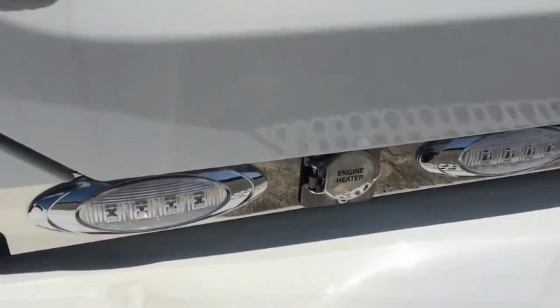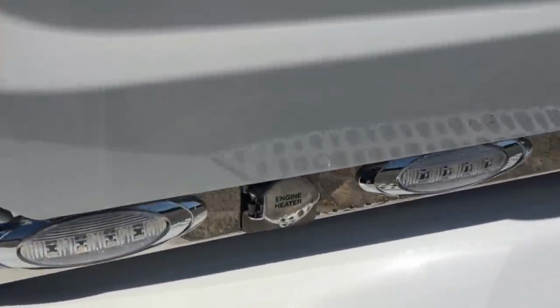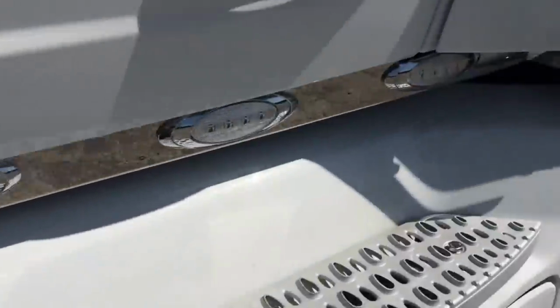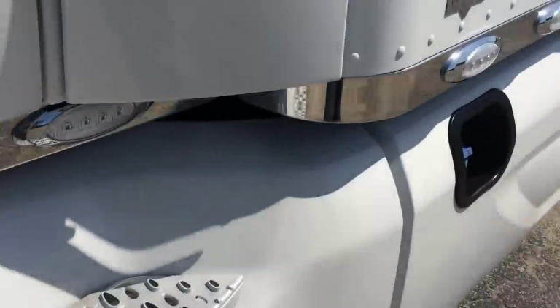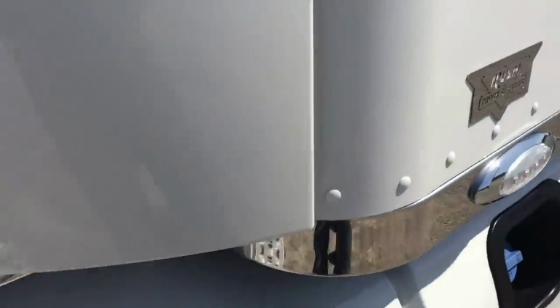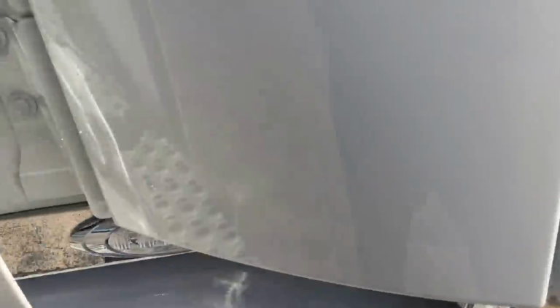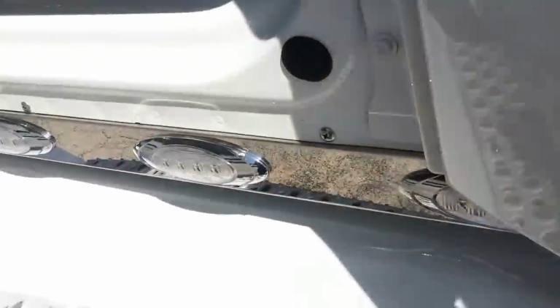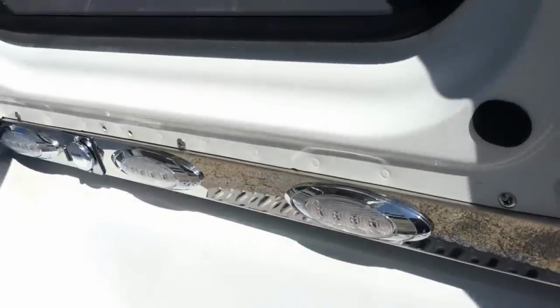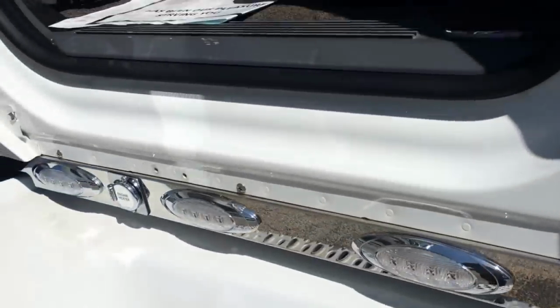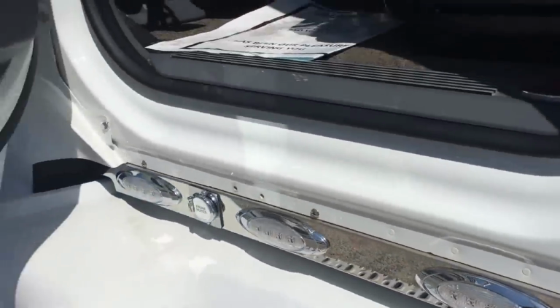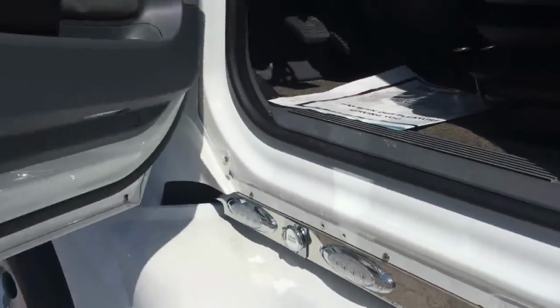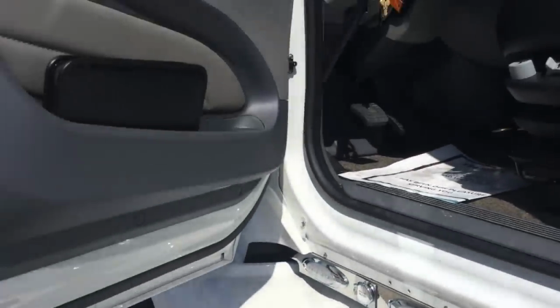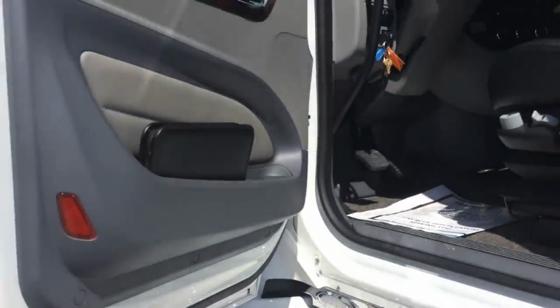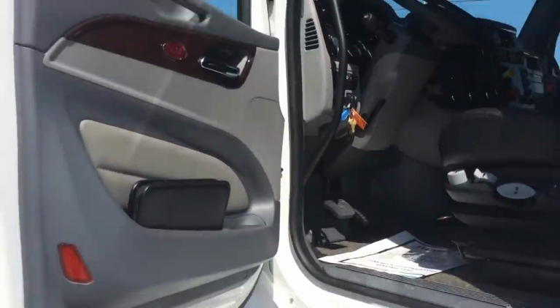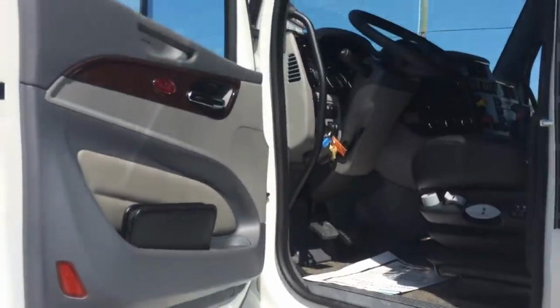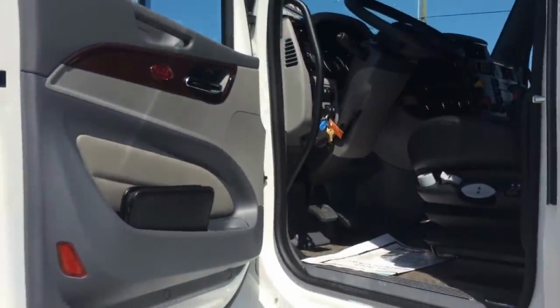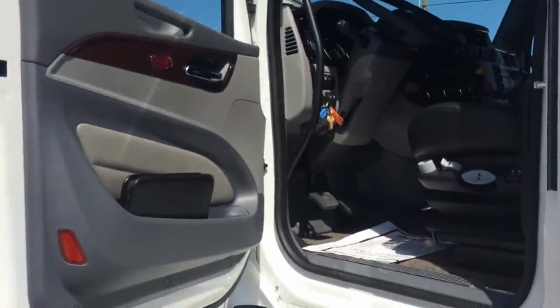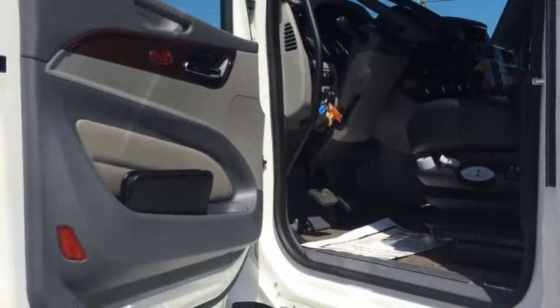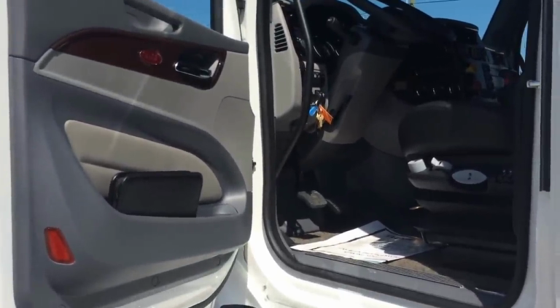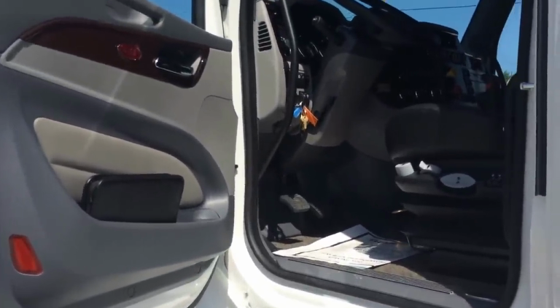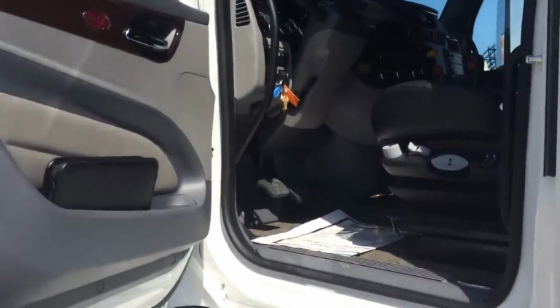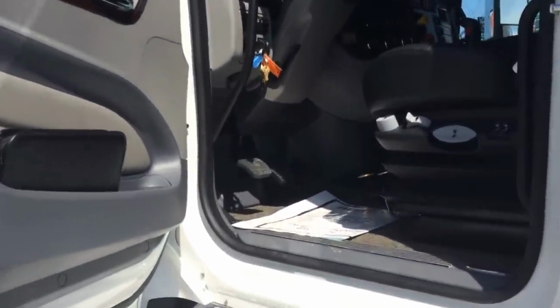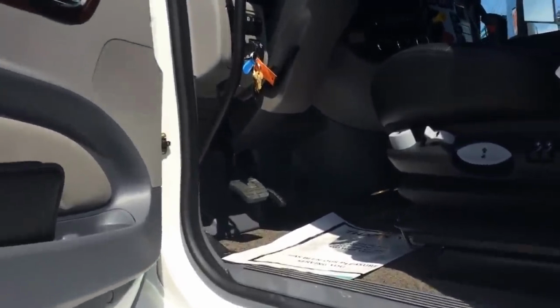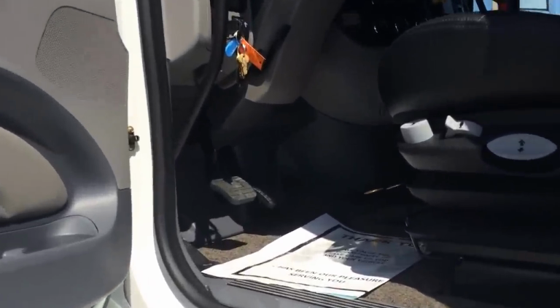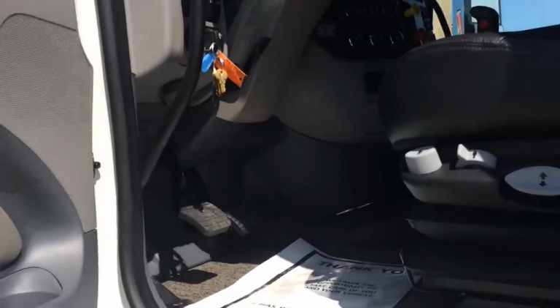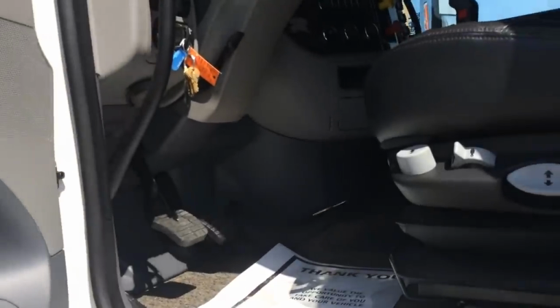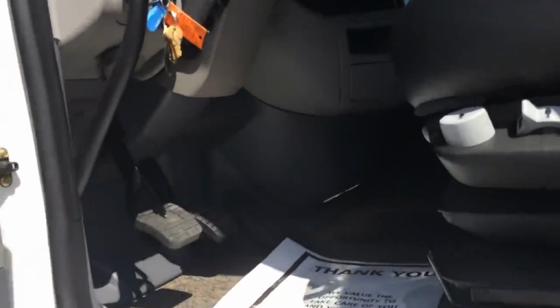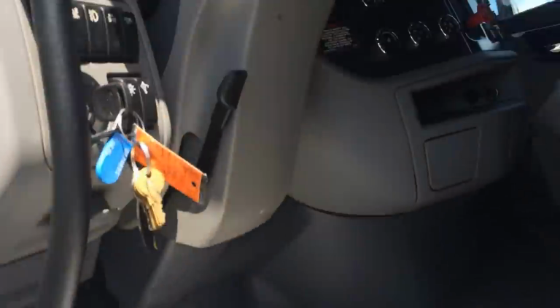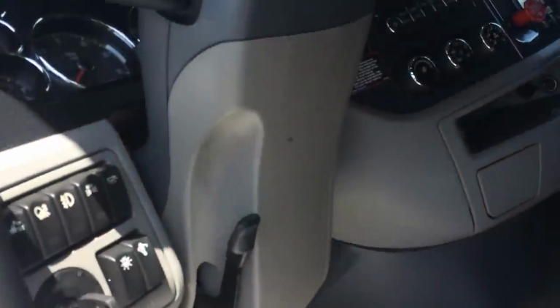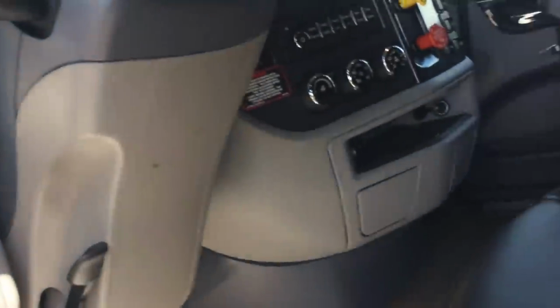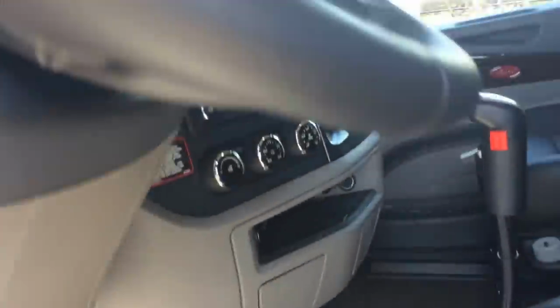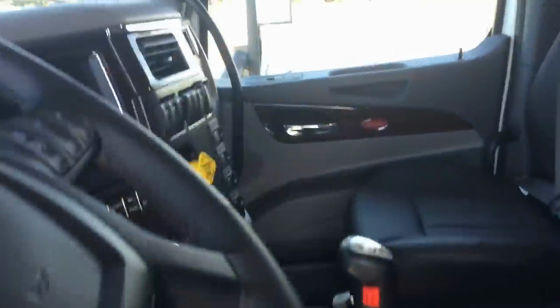Block heater. This one's got the titanium or gray interior. The other option is a buckskin or tan, as most everybody calls it.